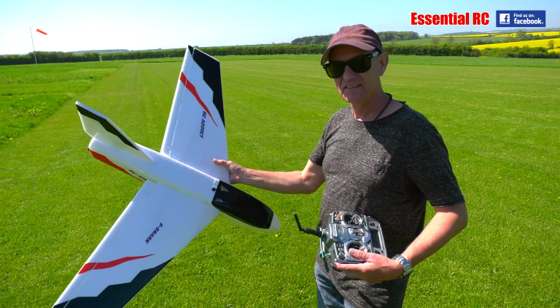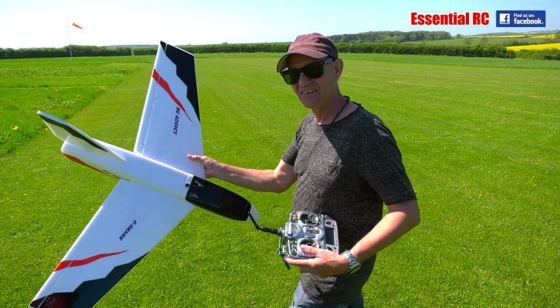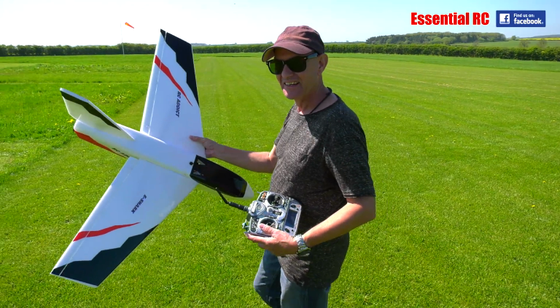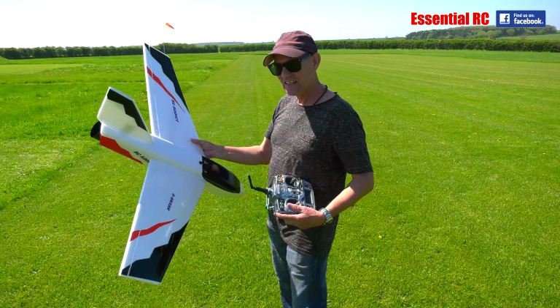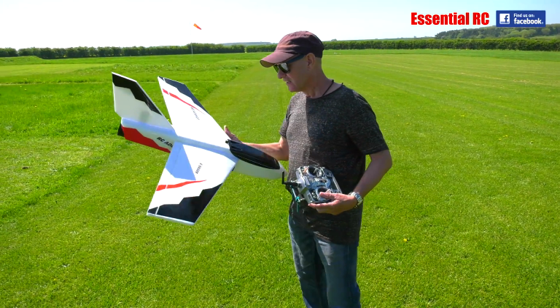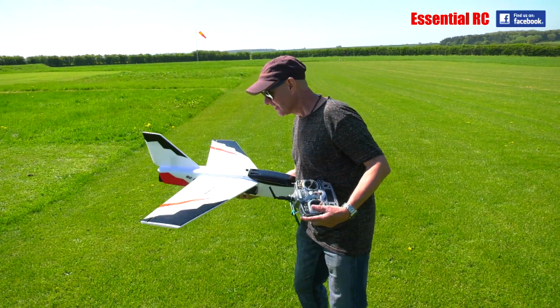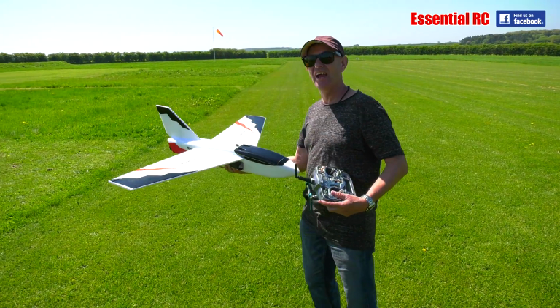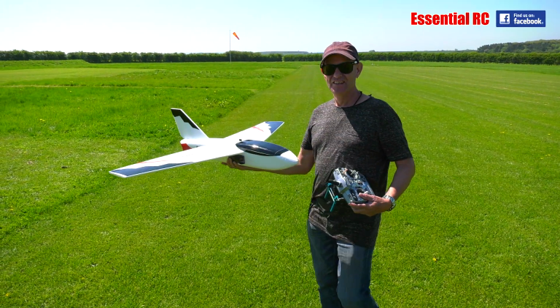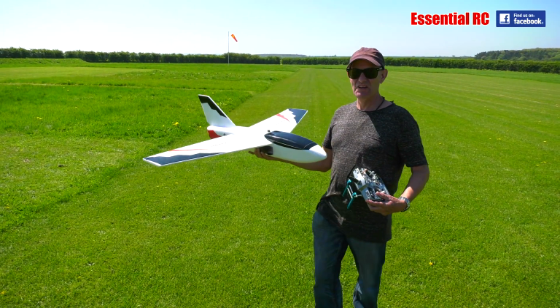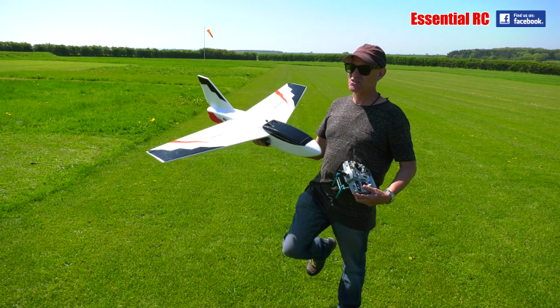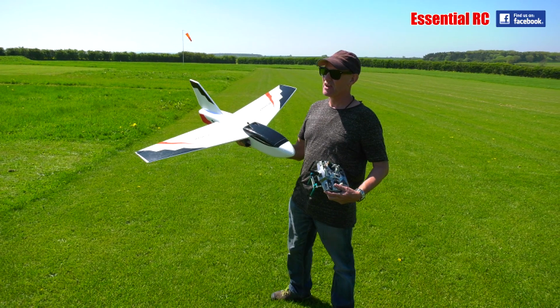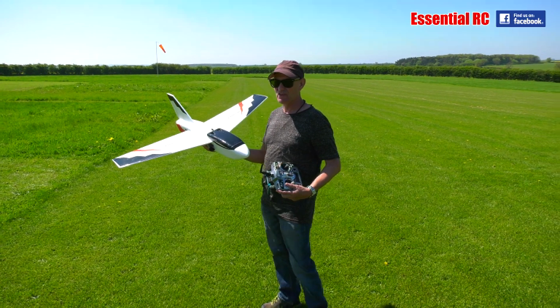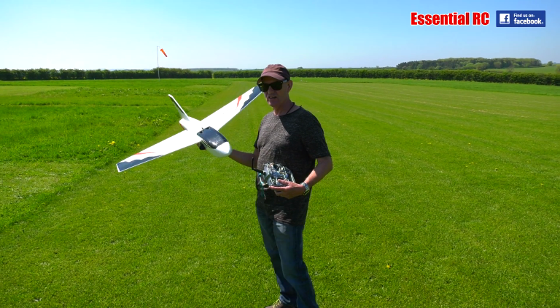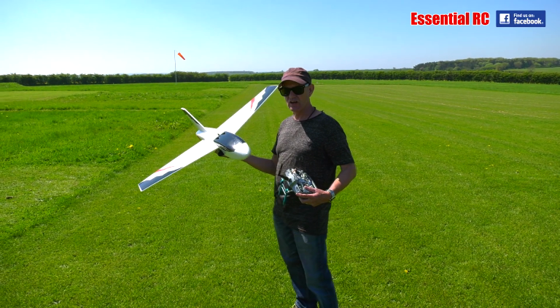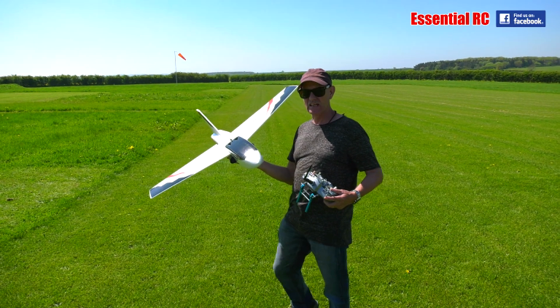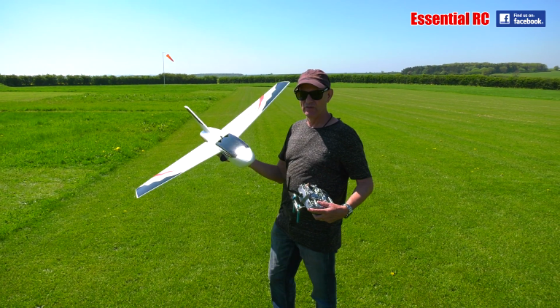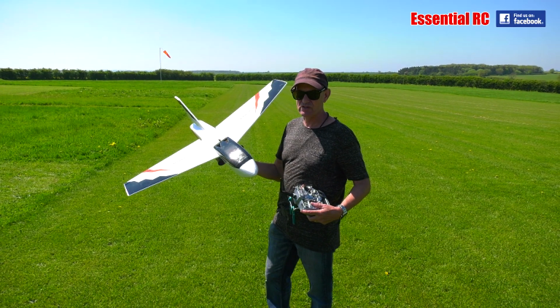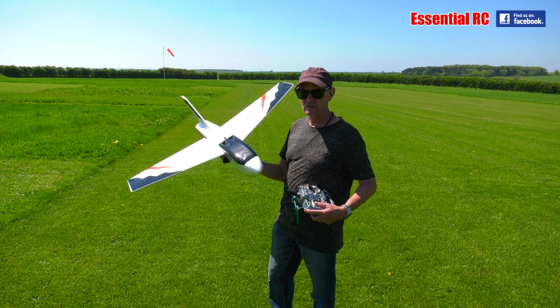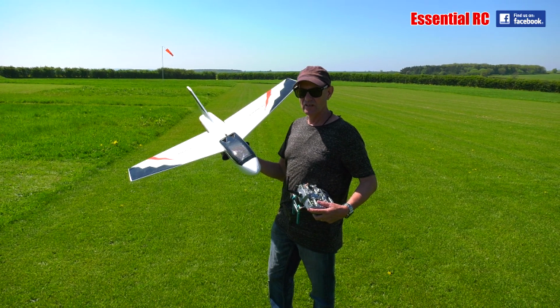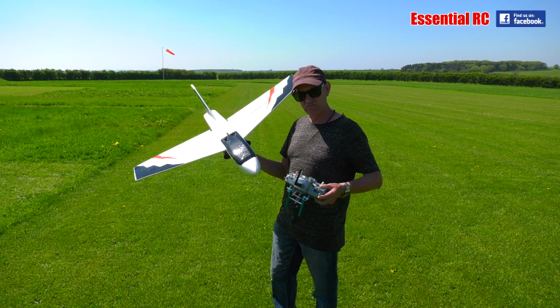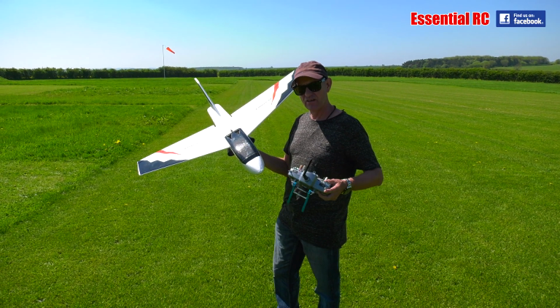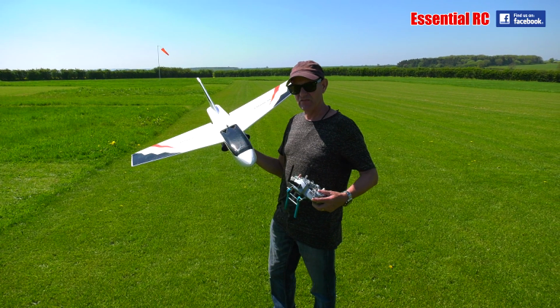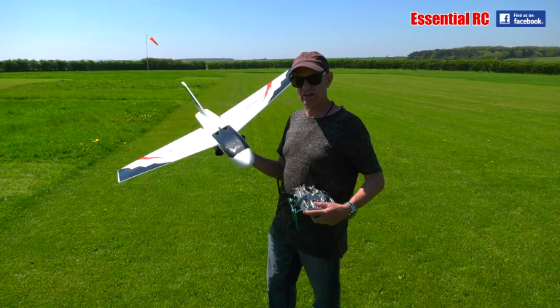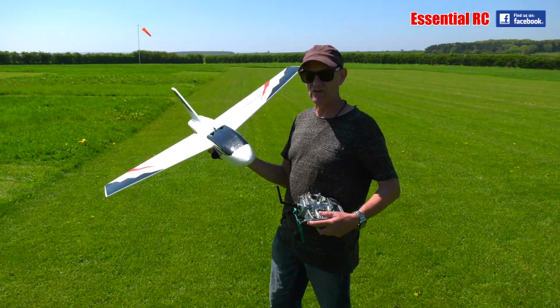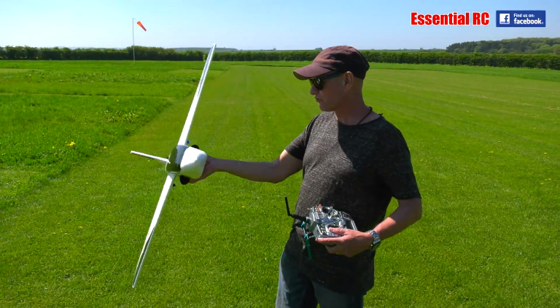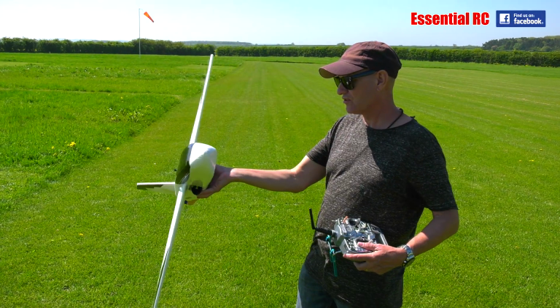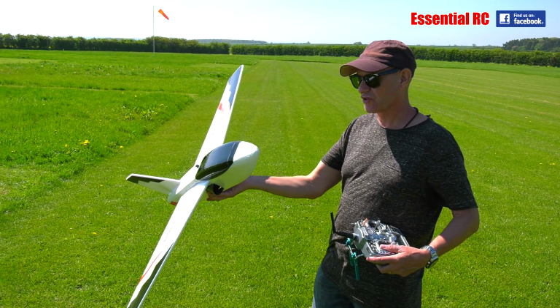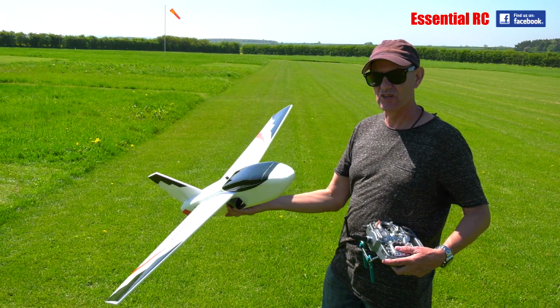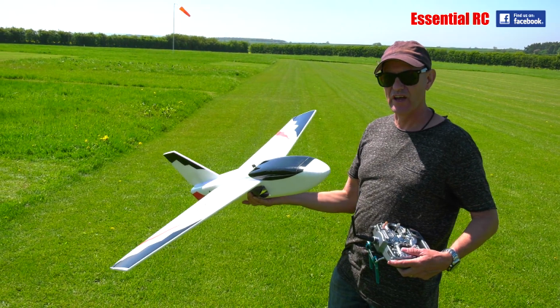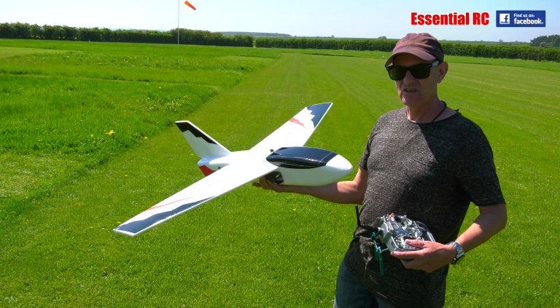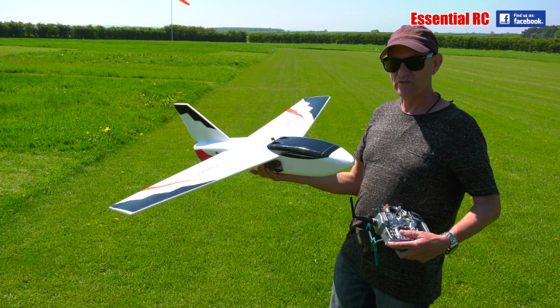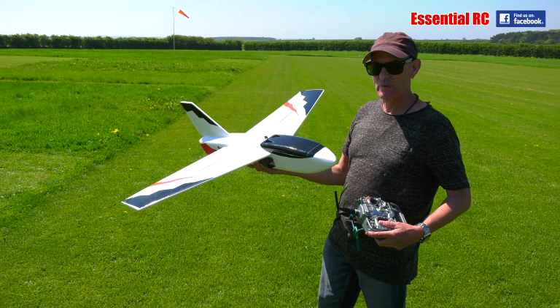Nice going away downwind though — yeah, easy. Downwind it does, yeah. But if you try and make any manoeuvres, if you try and get verticals with it, there just isn't enough power there, so it wants a faster battery back.